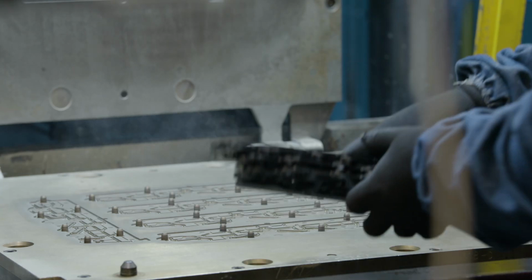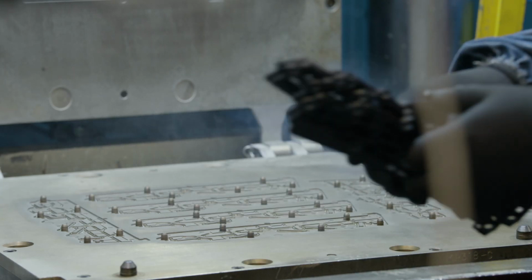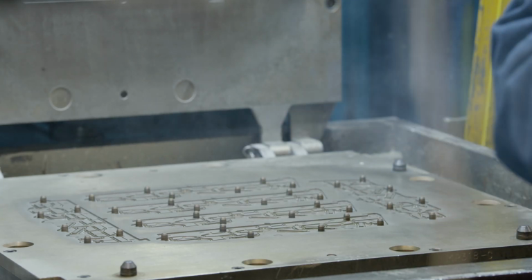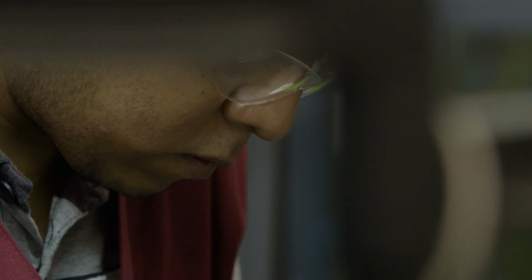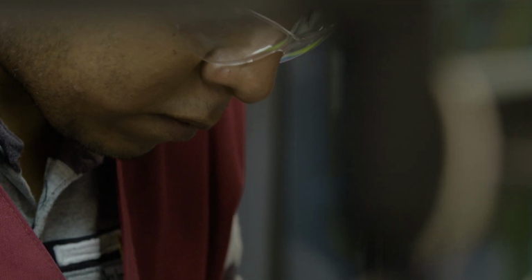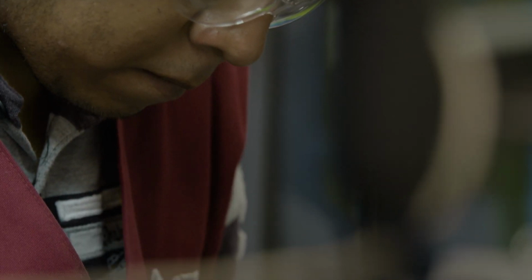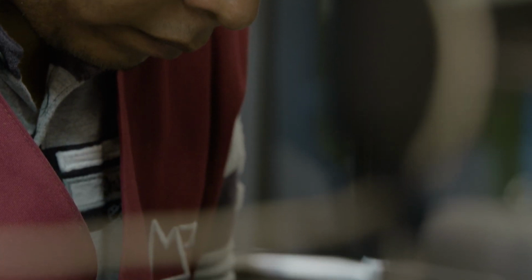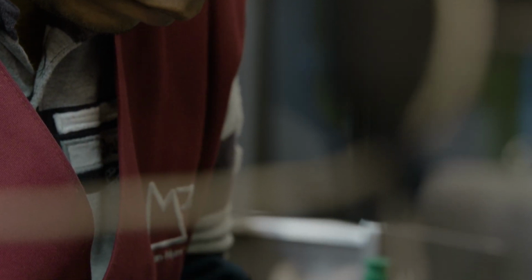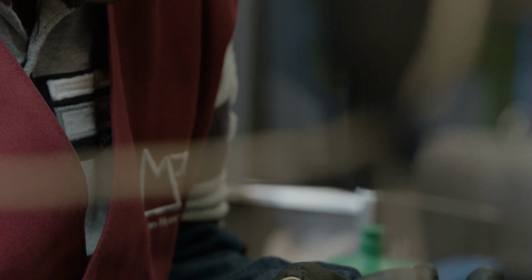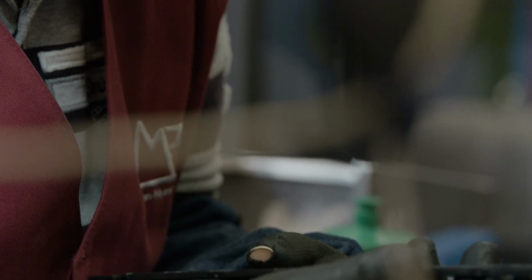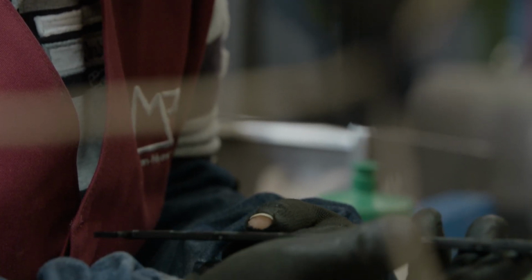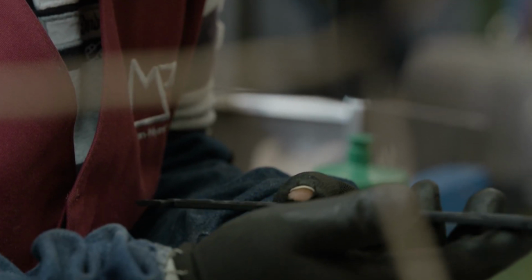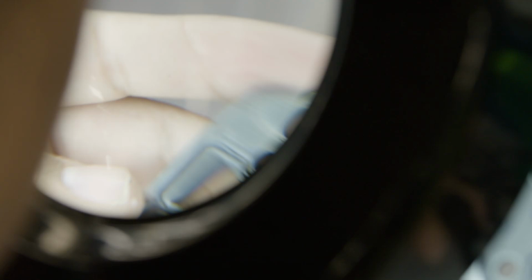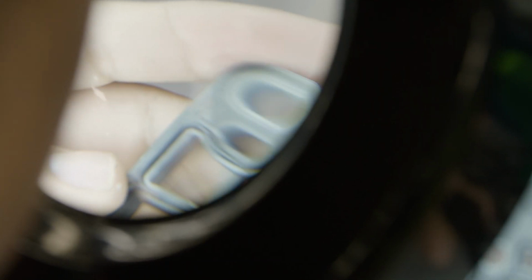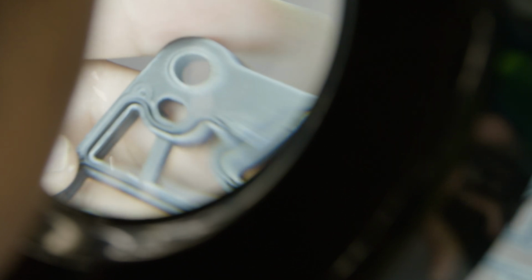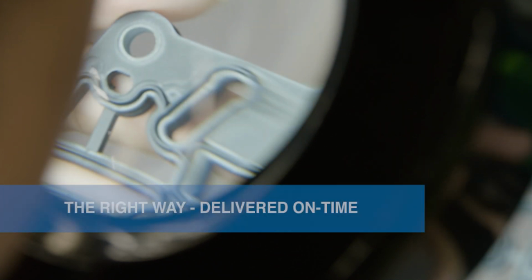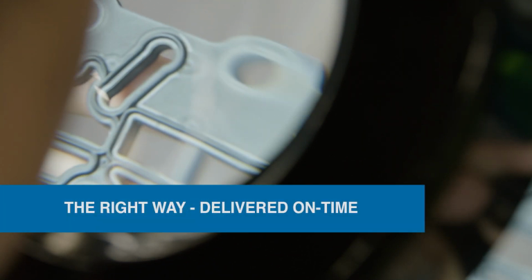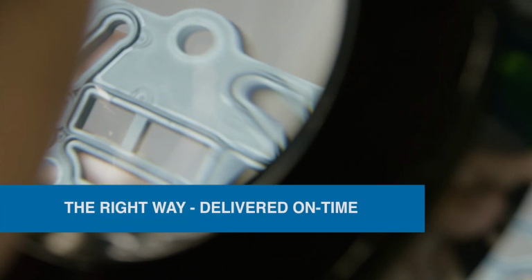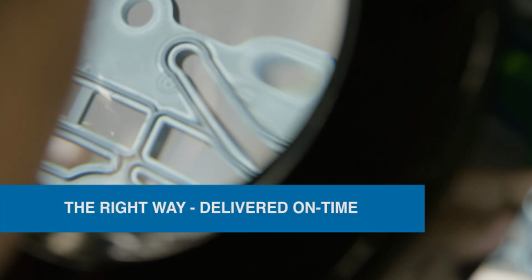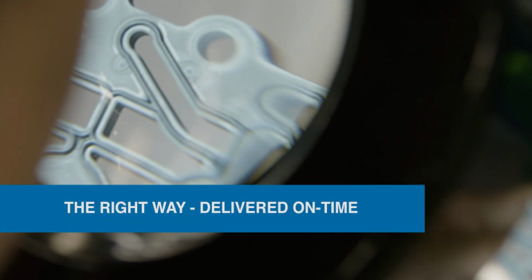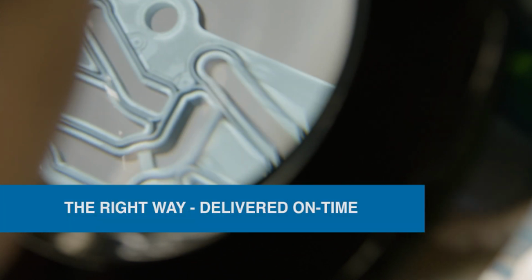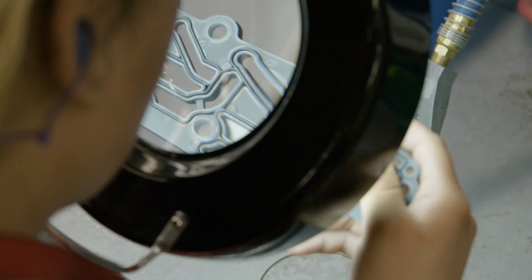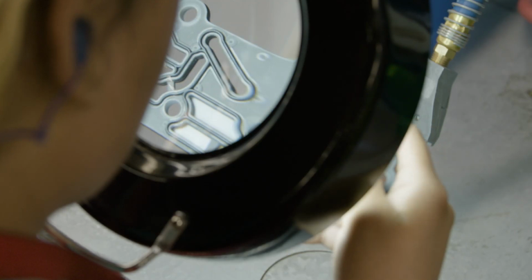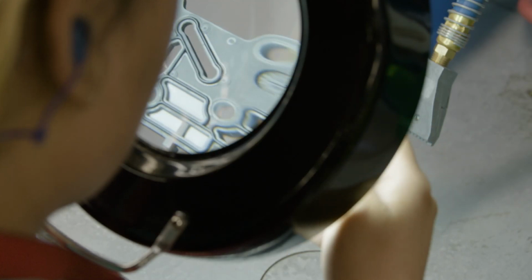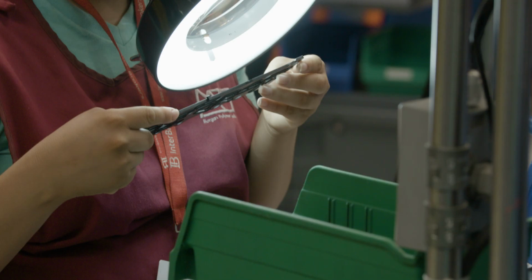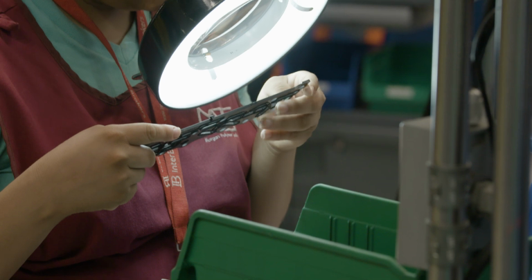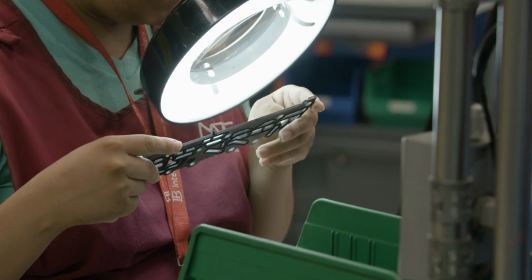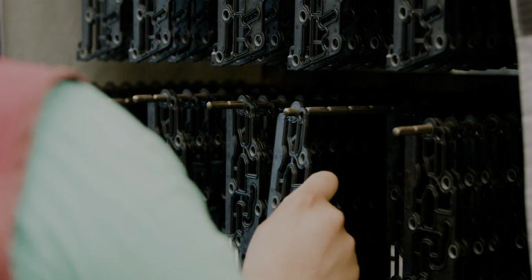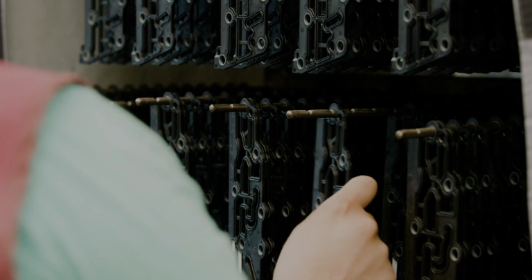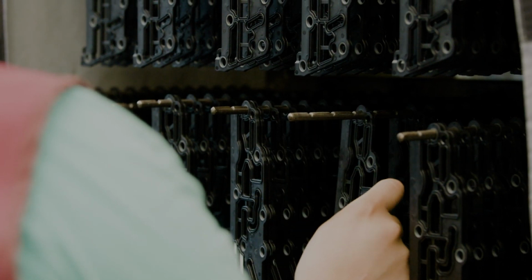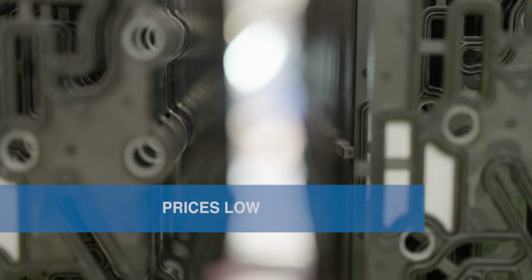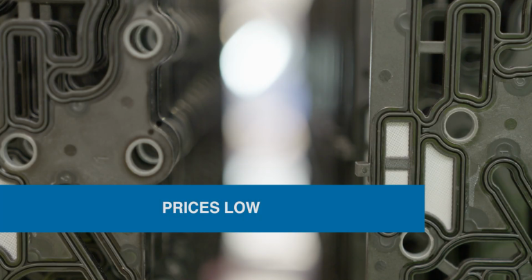At Morgan Polymer Seals, our commitment to quality is how we ensure our partners always get the right part made the right way, delivered on time. And our cost-saving methods are some of the many ways we're able to keep our prices low.